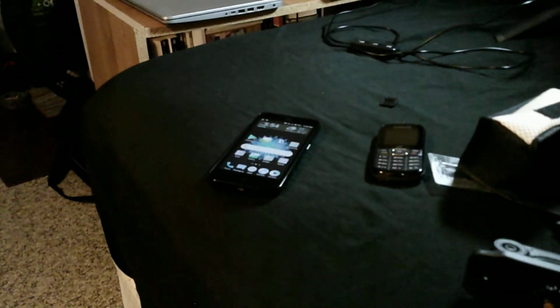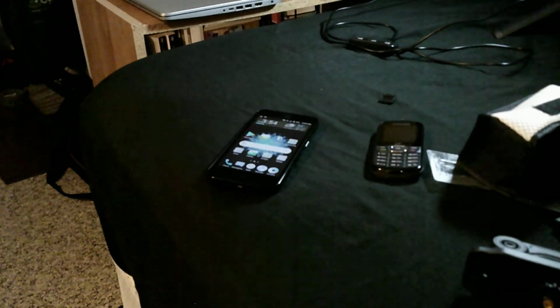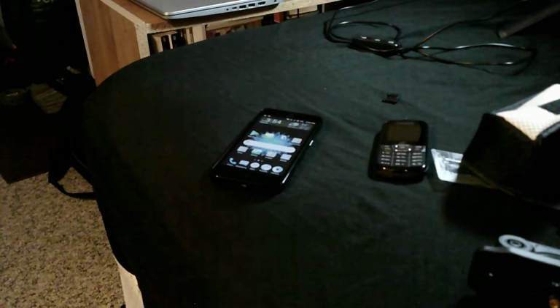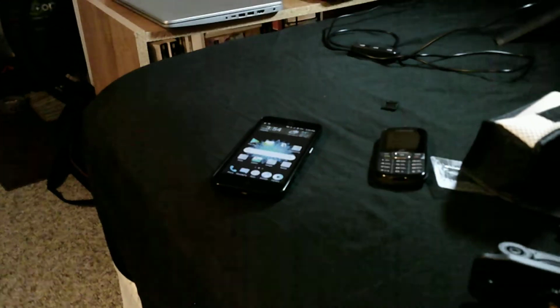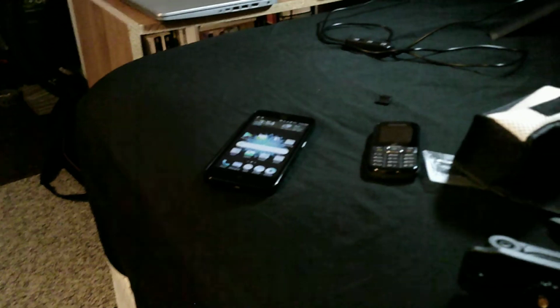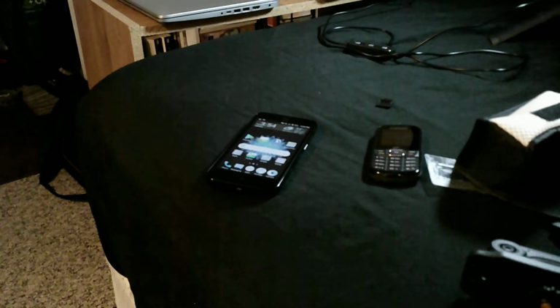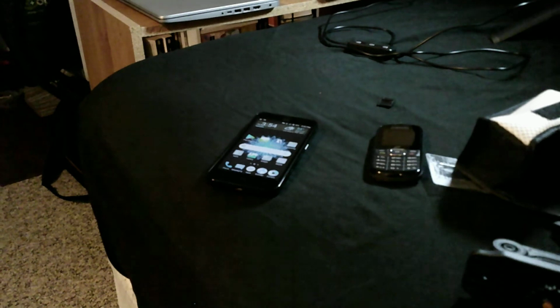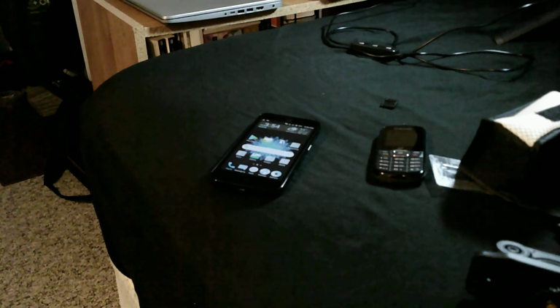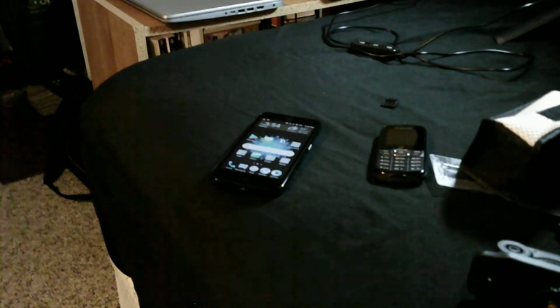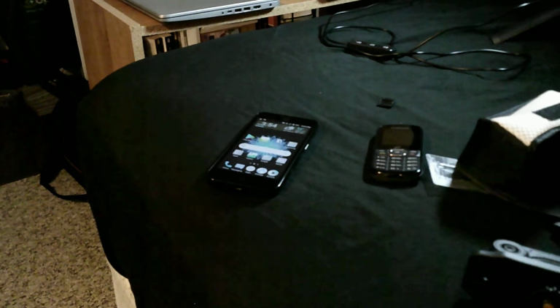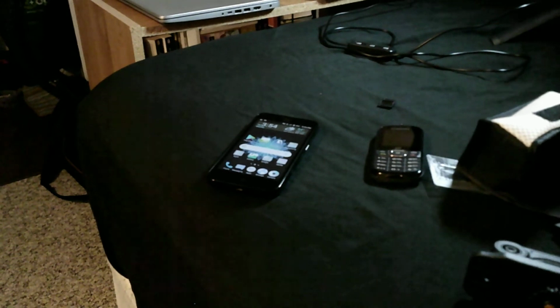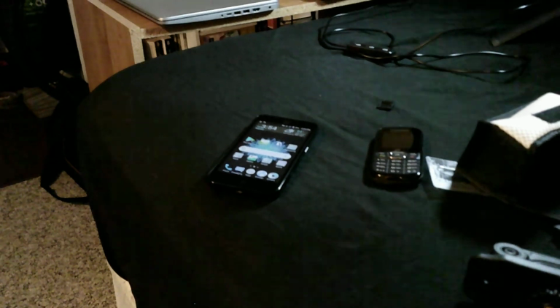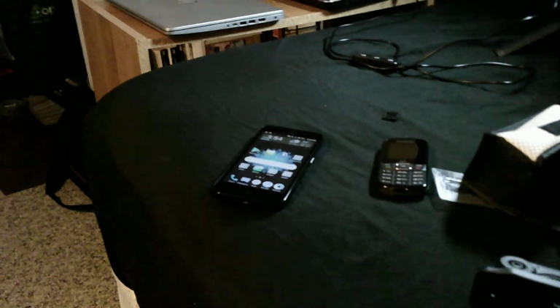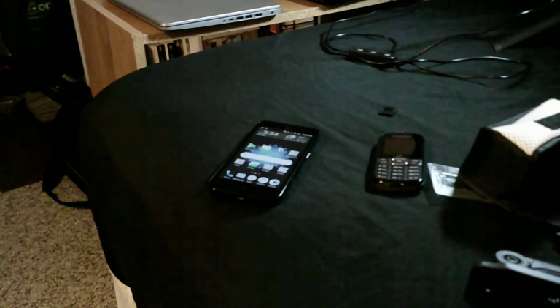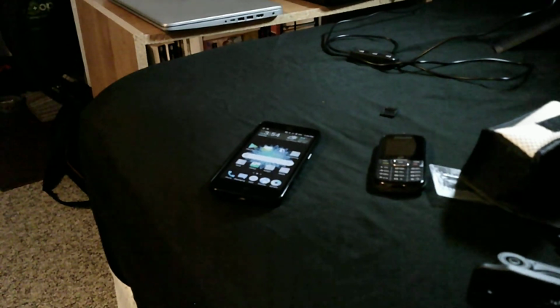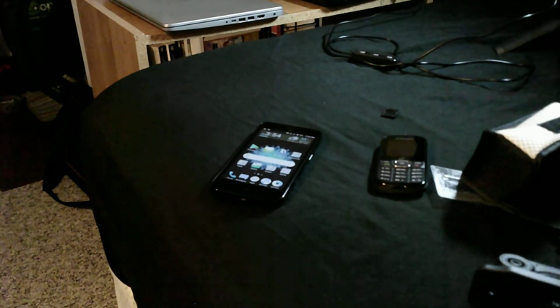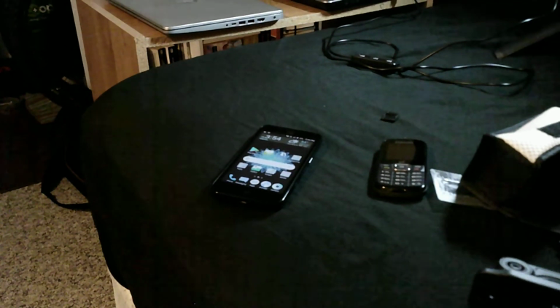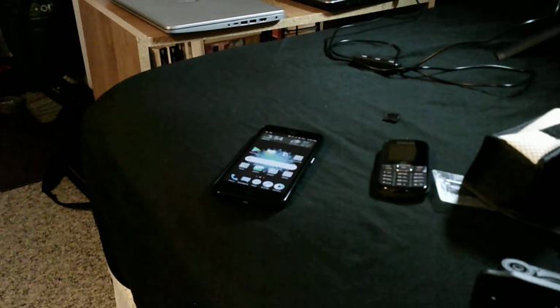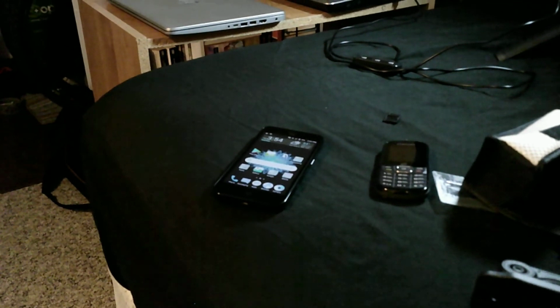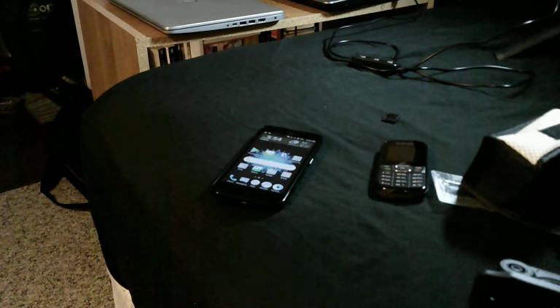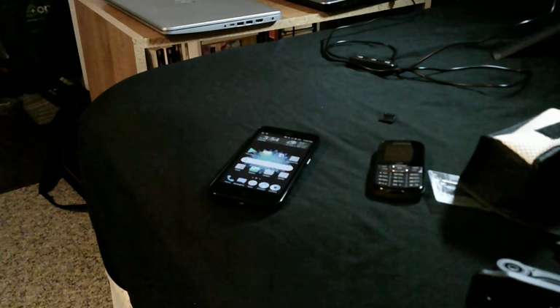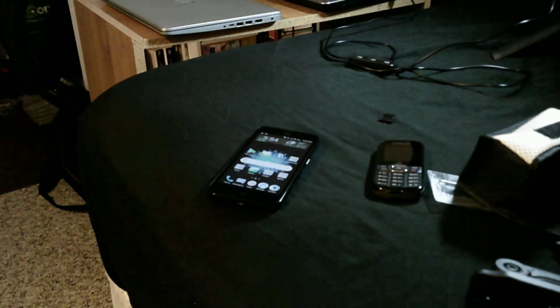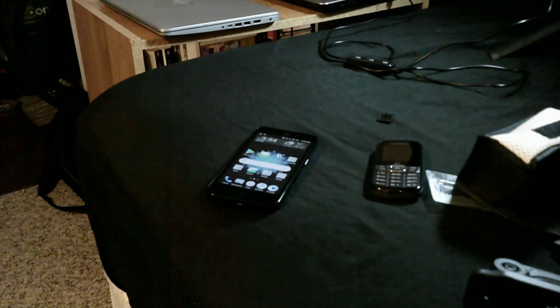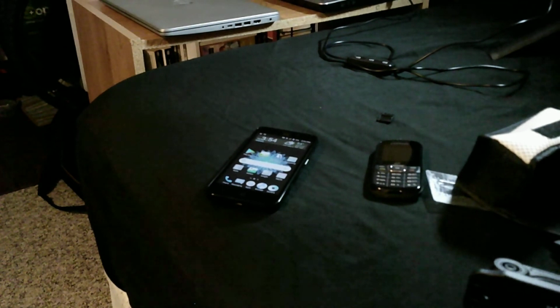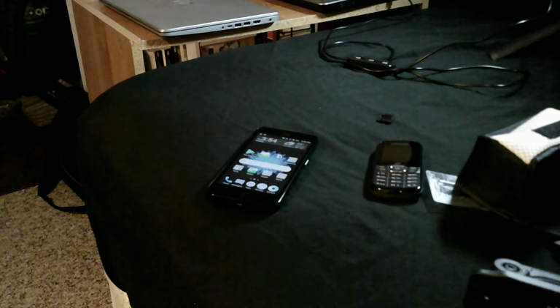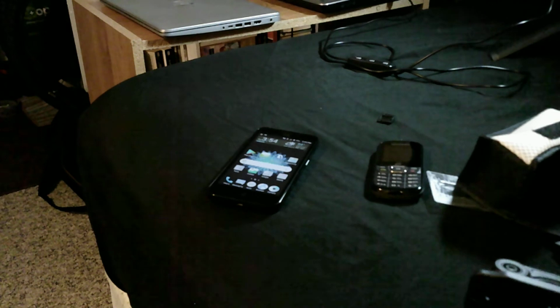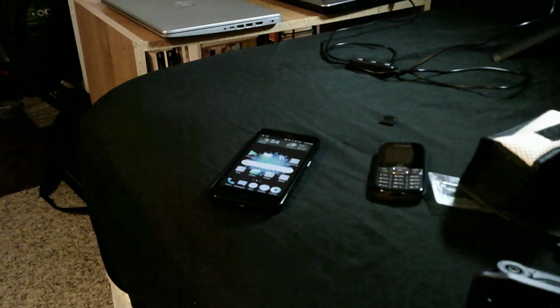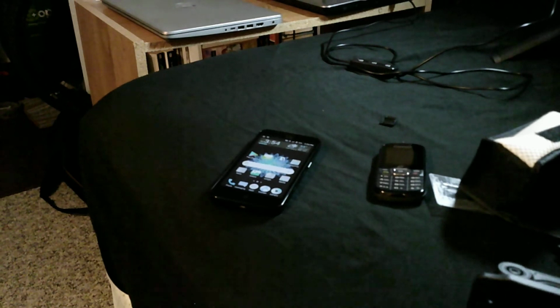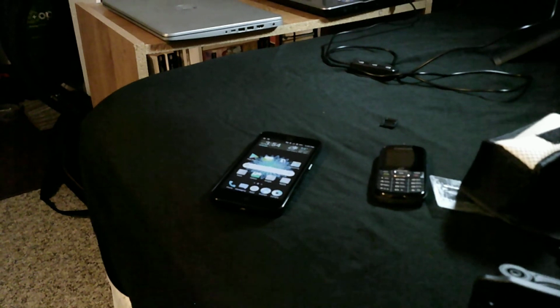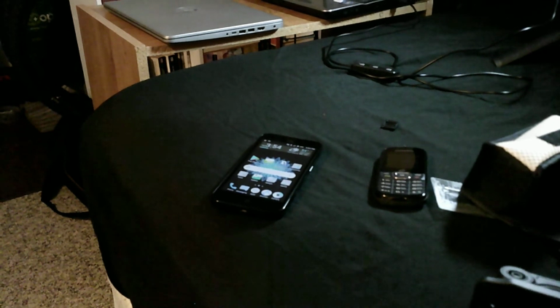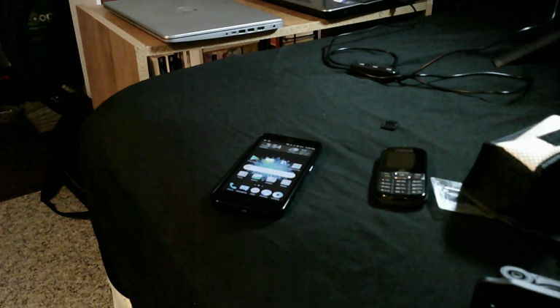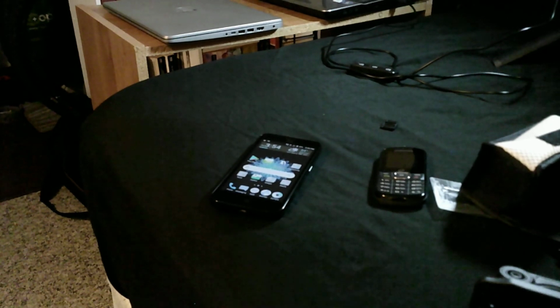So I guess that's pretty much it with track phones and prepaid cell phones.